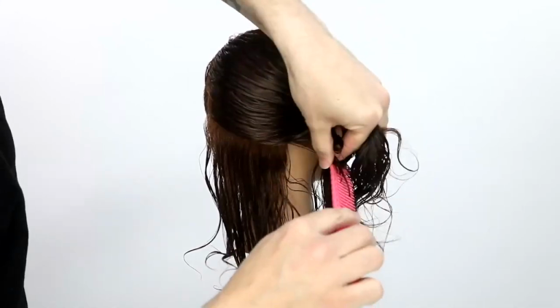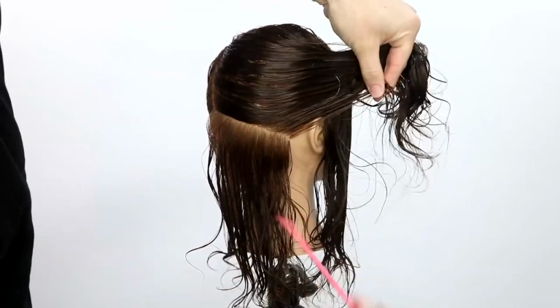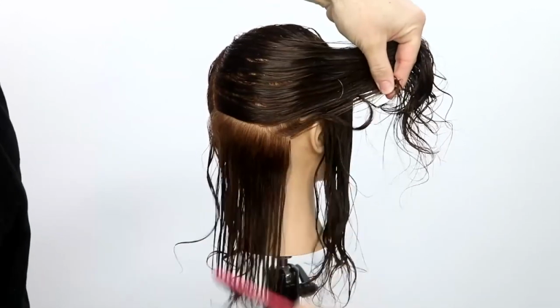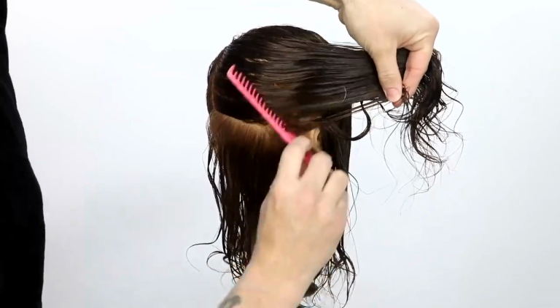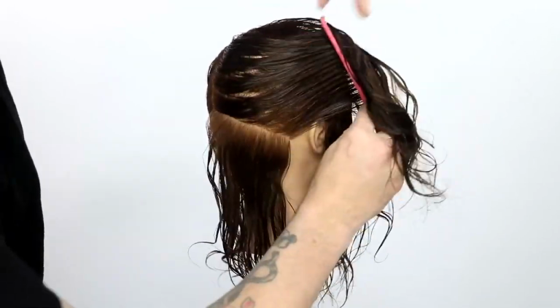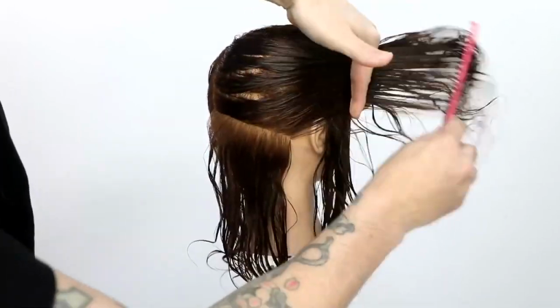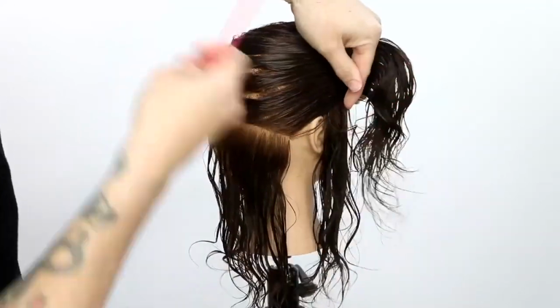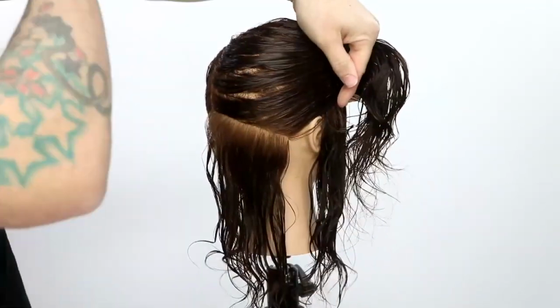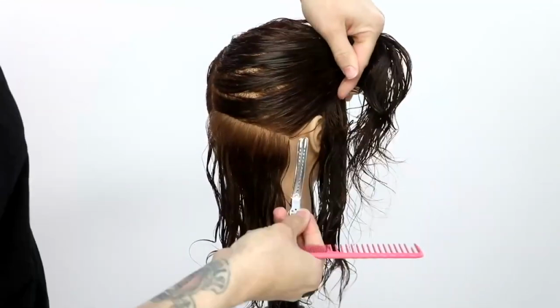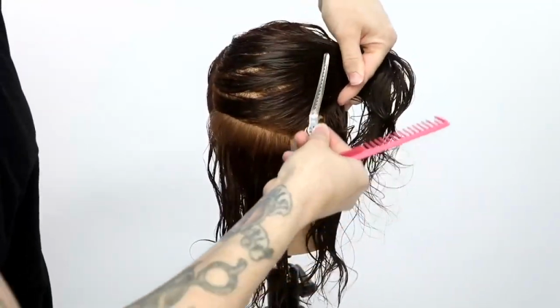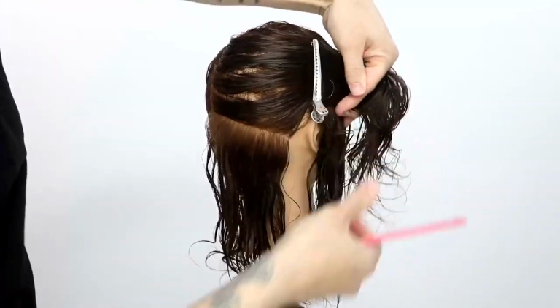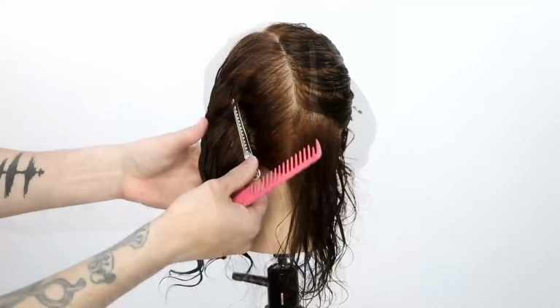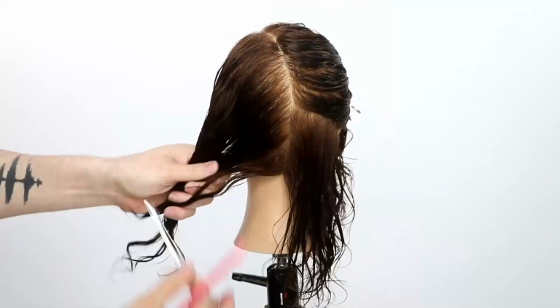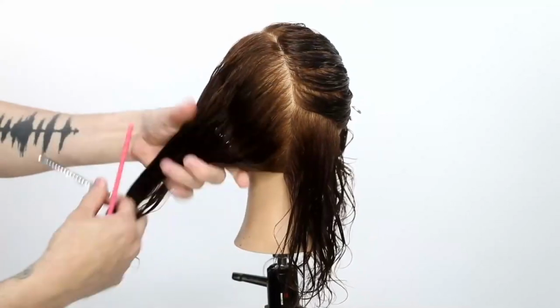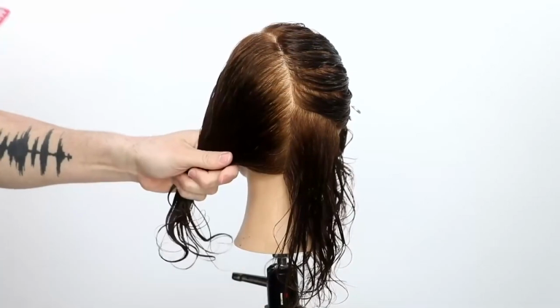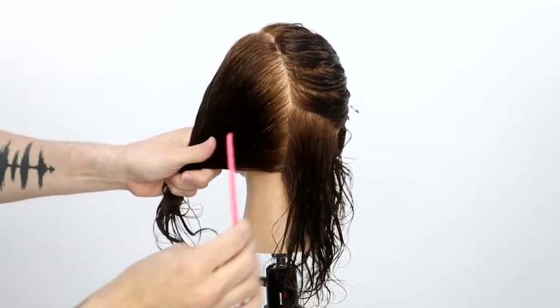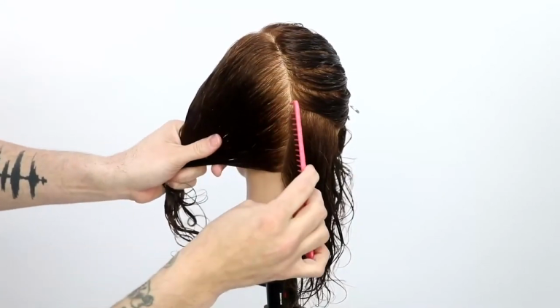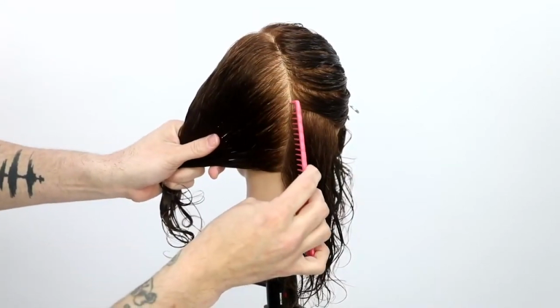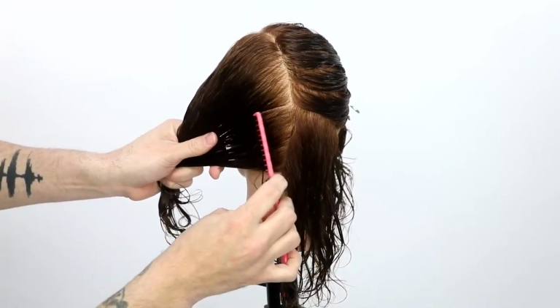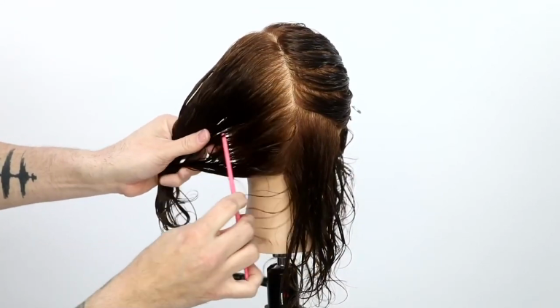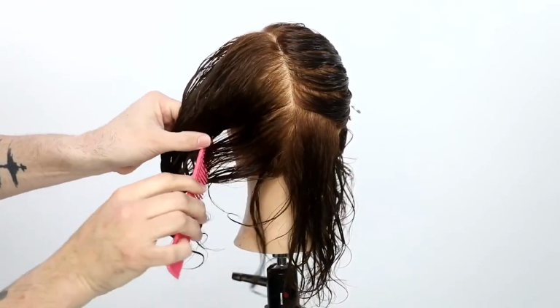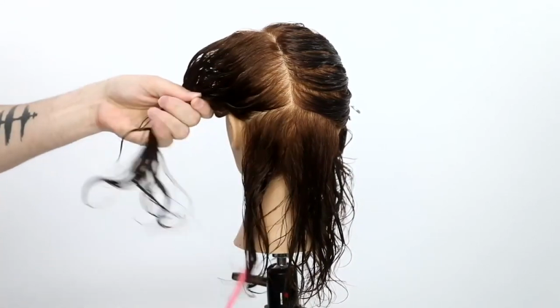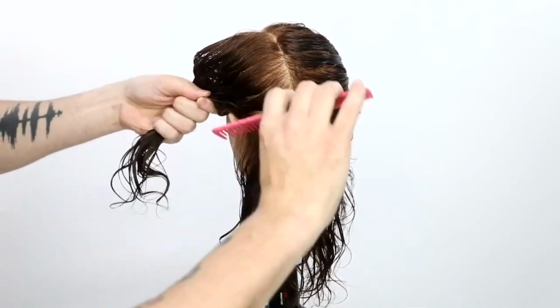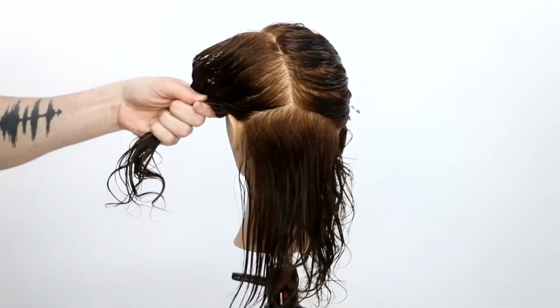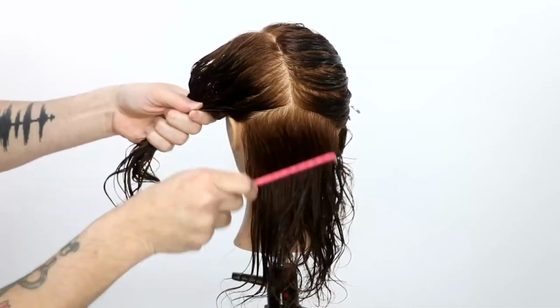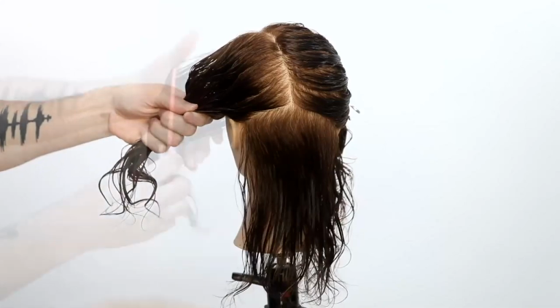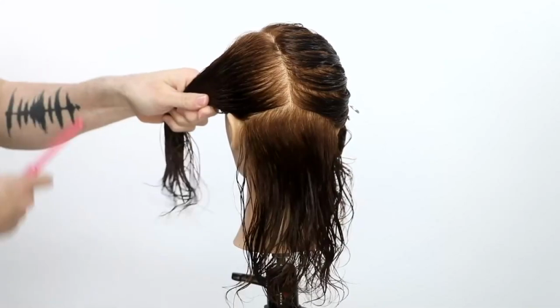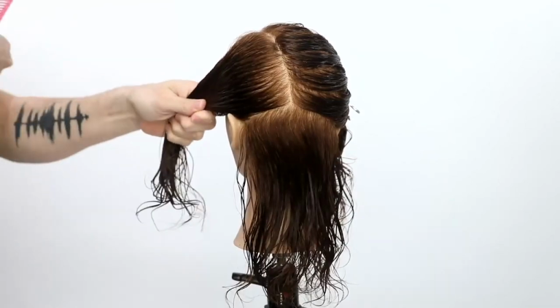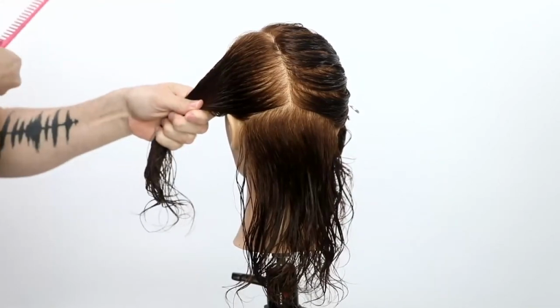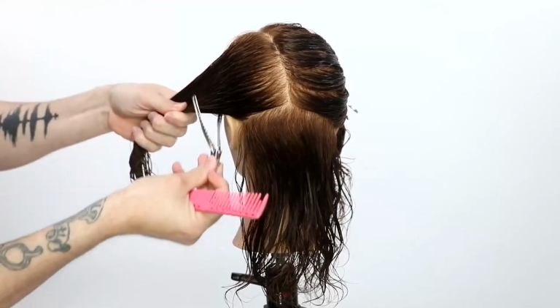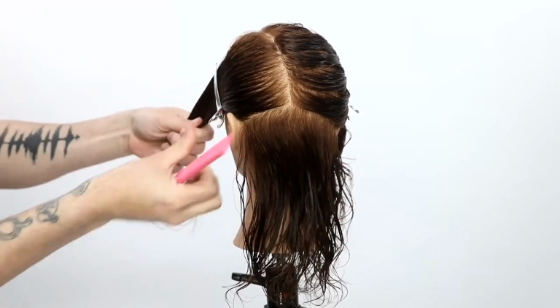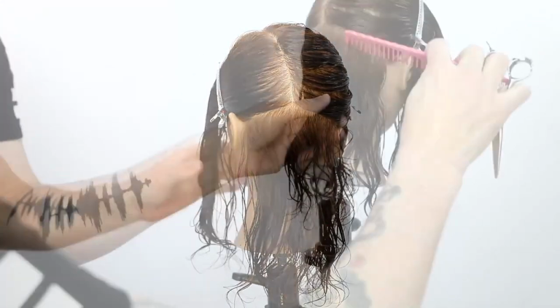The parting that I started with is a left-hand side parting. Then I kind of curve that down right down center back, so you'll see how it kind of curves away. And then I go from the occipital bone to behind the ear as my first section.